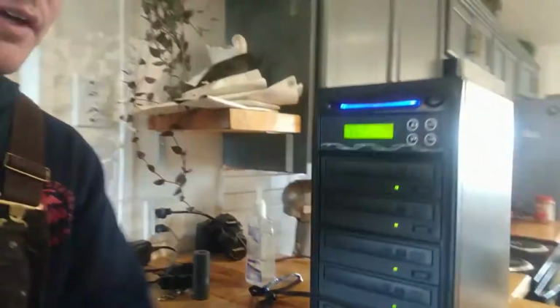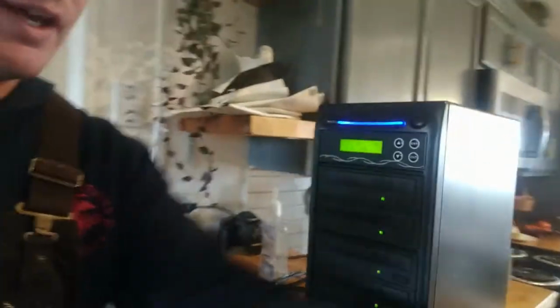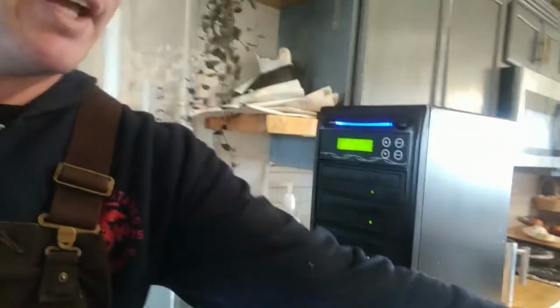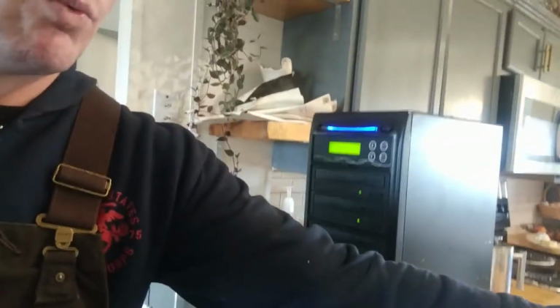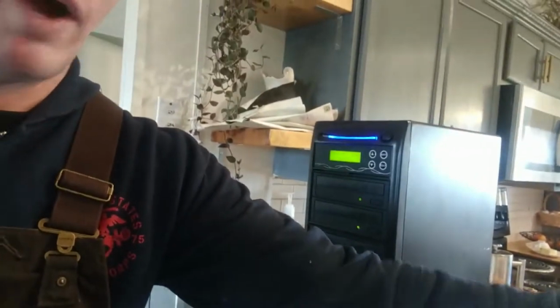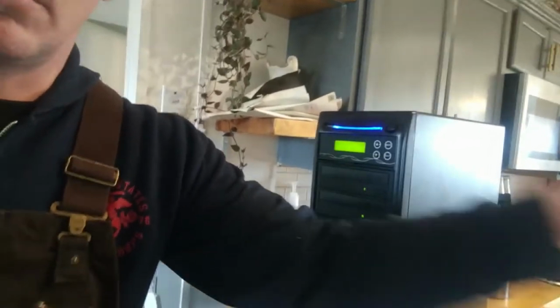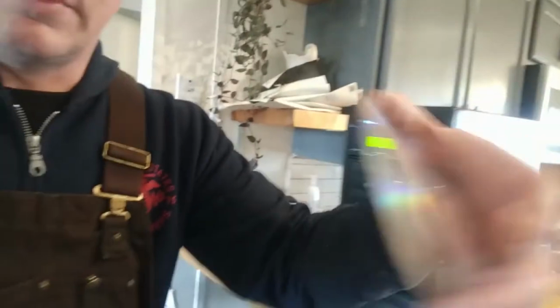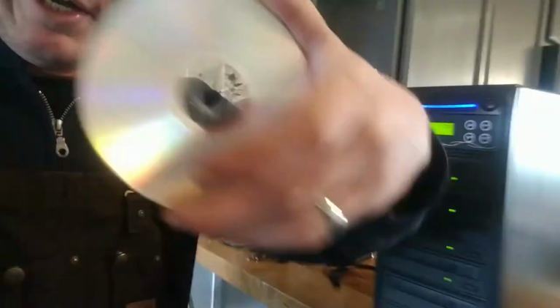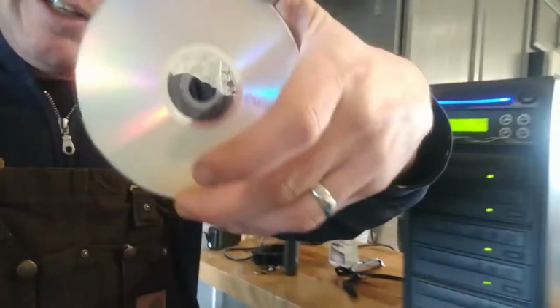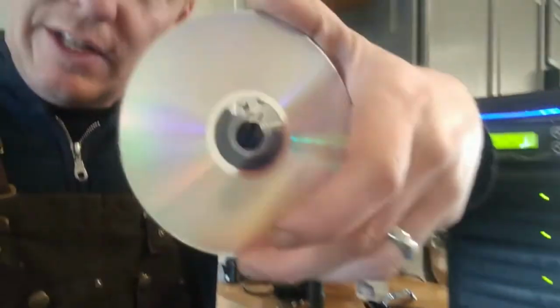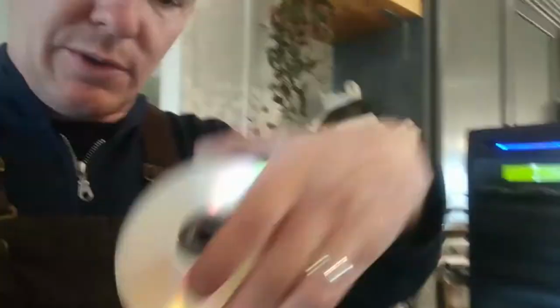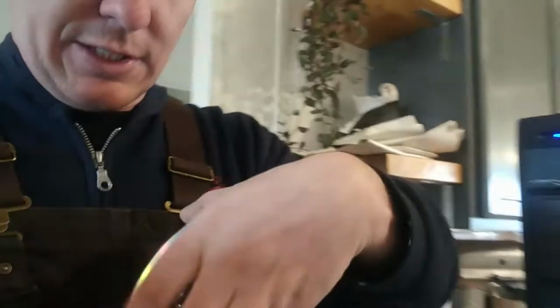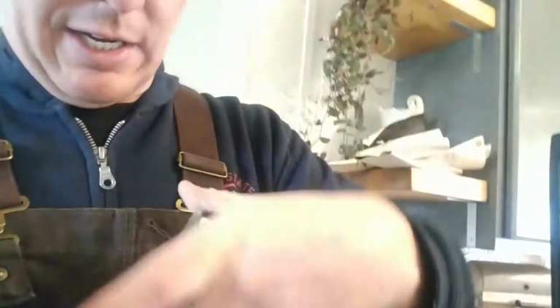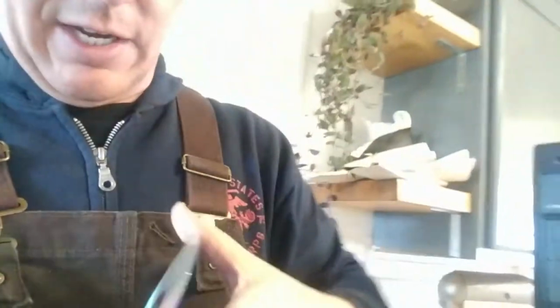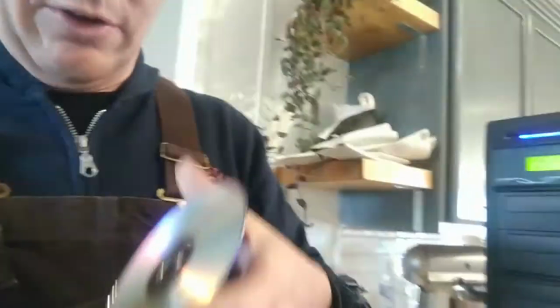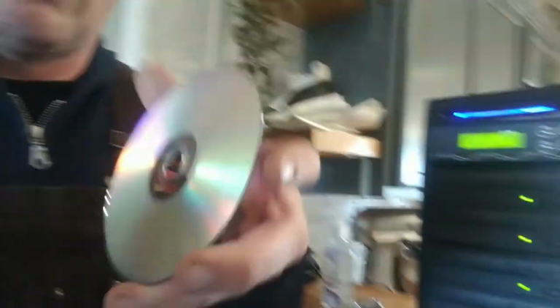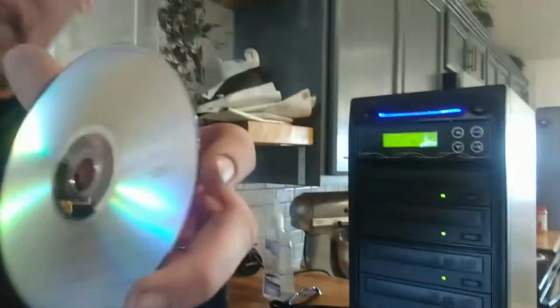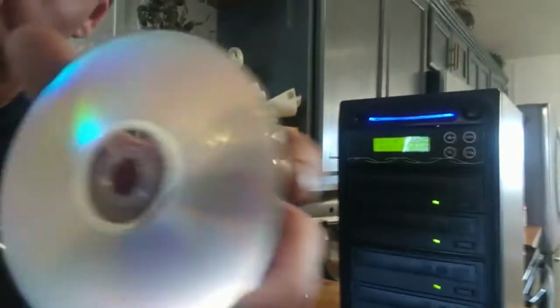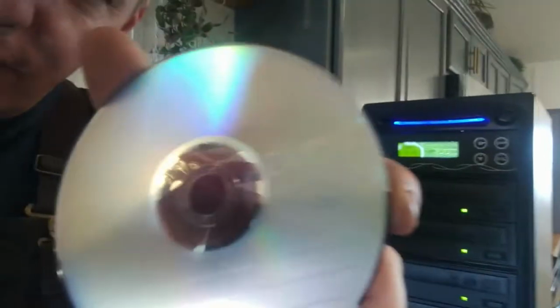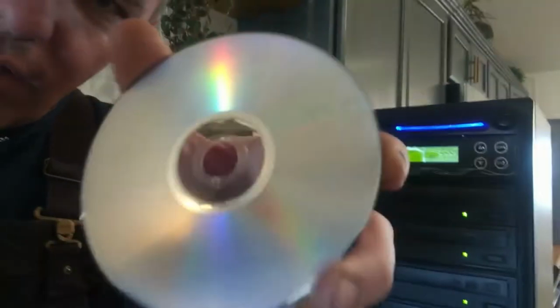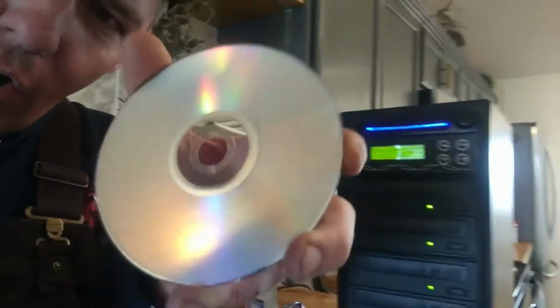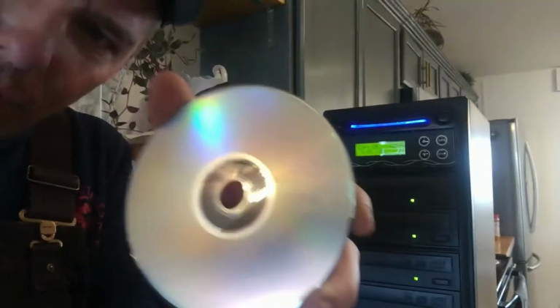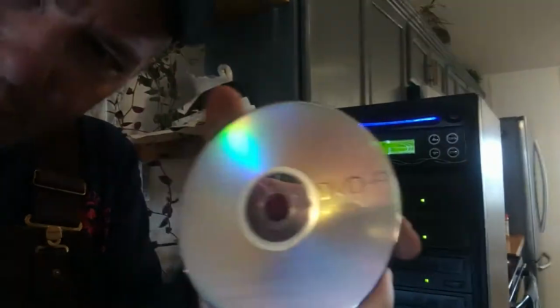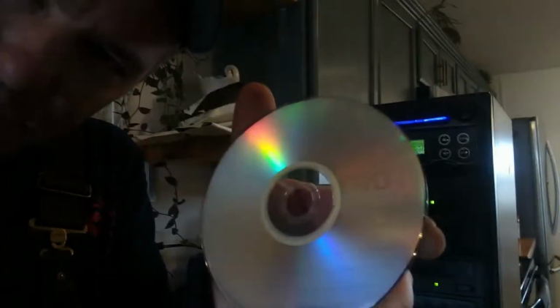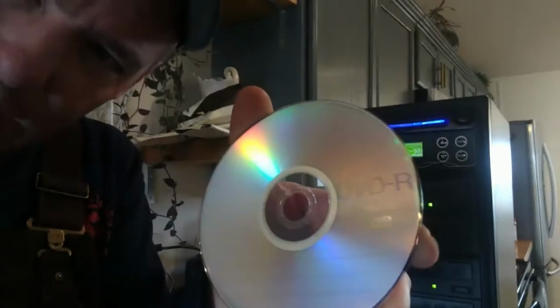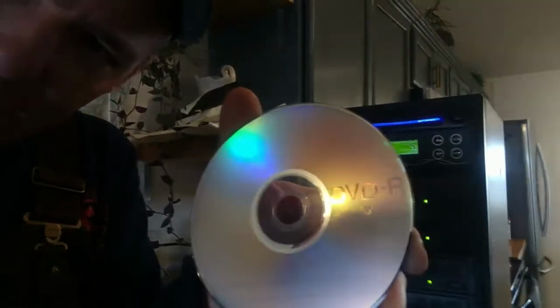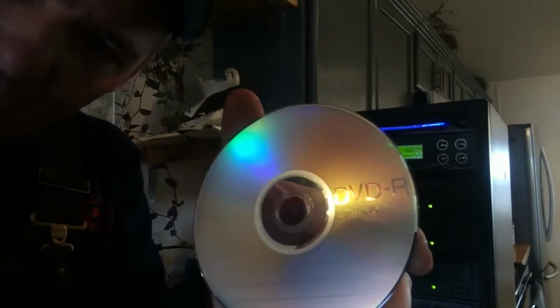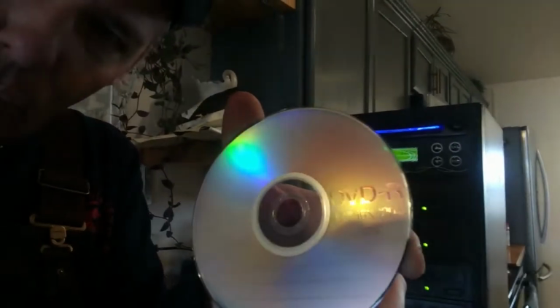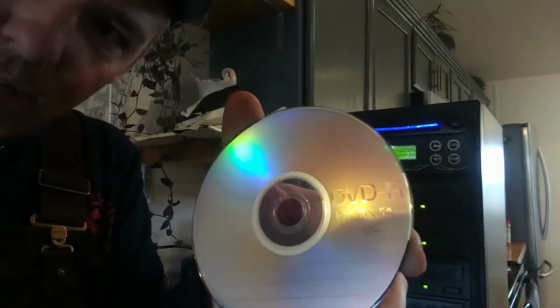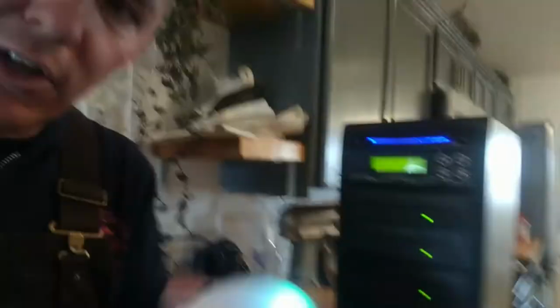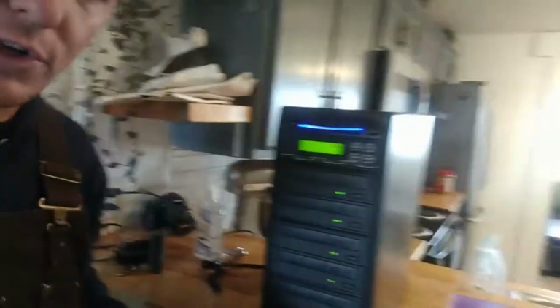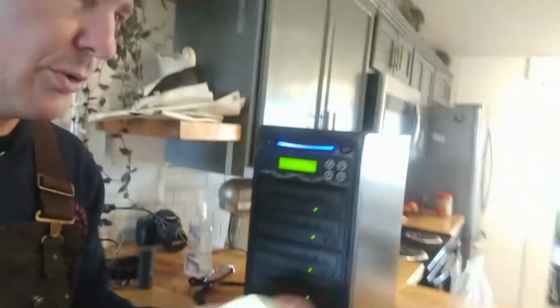You have to have a writable or re-writable DVD. It needs to say DVD-R — see that? — or DVD-RW.